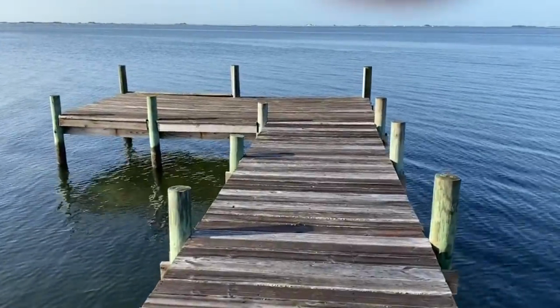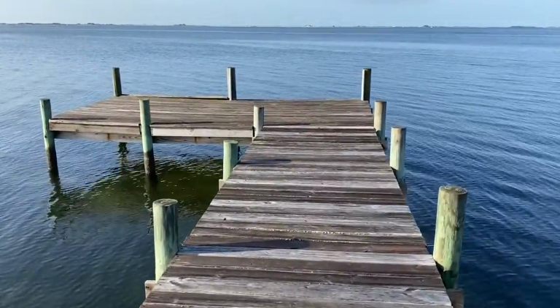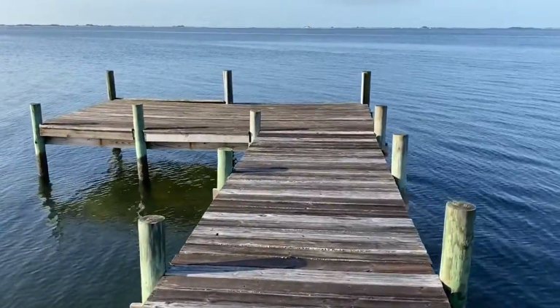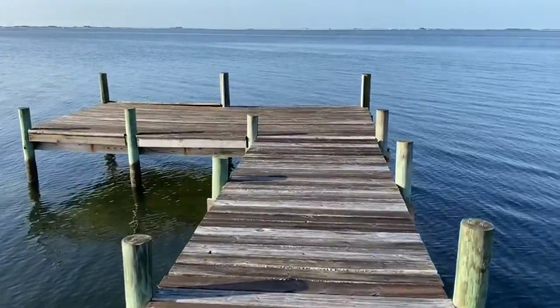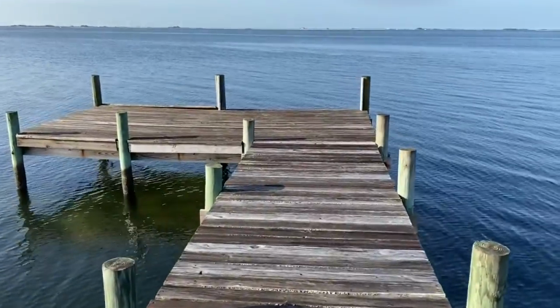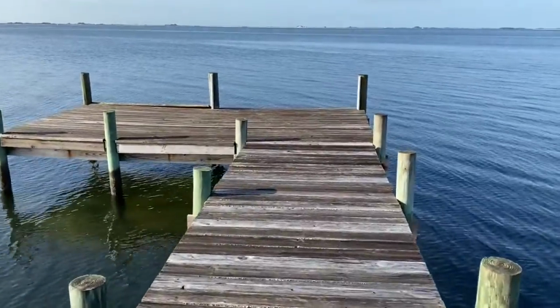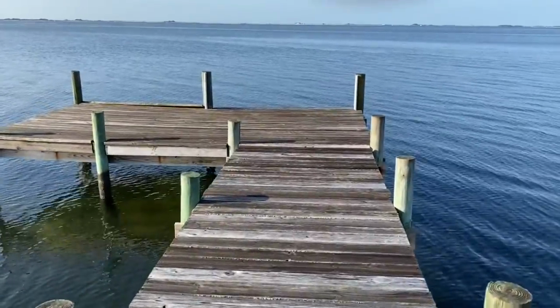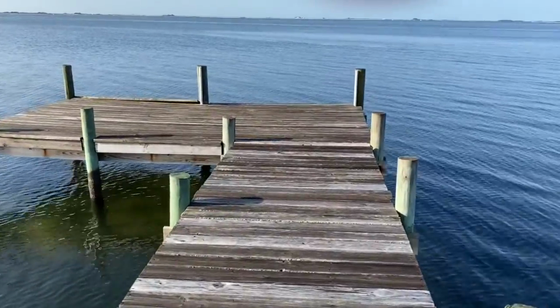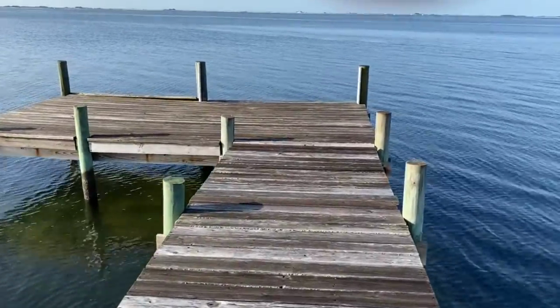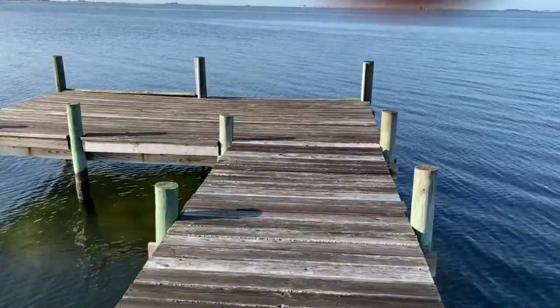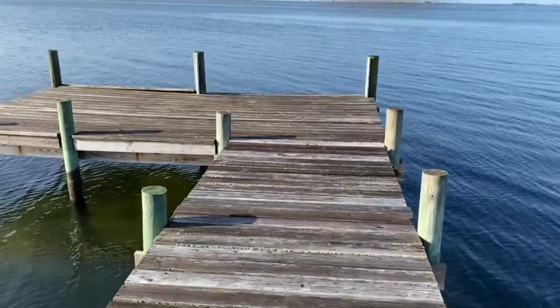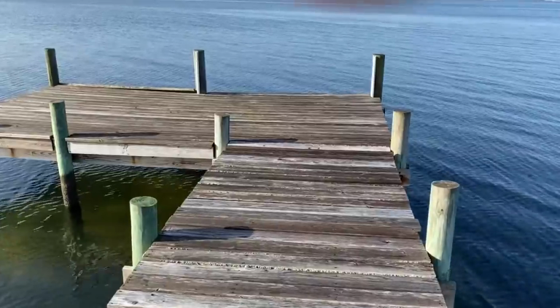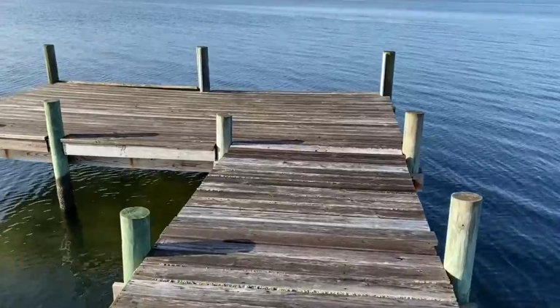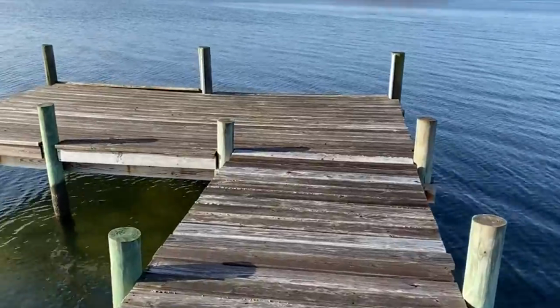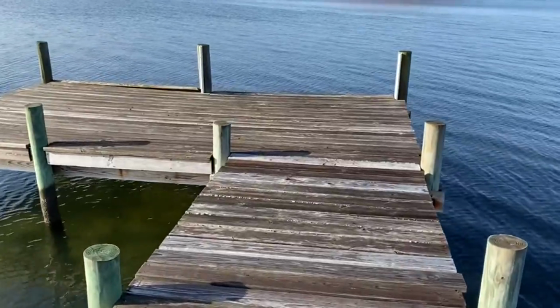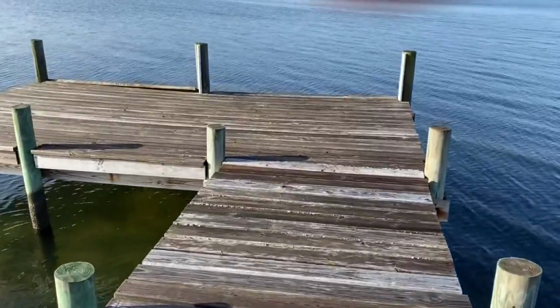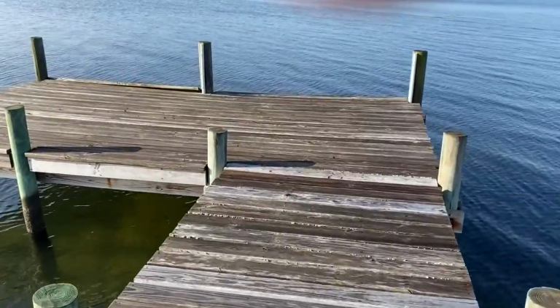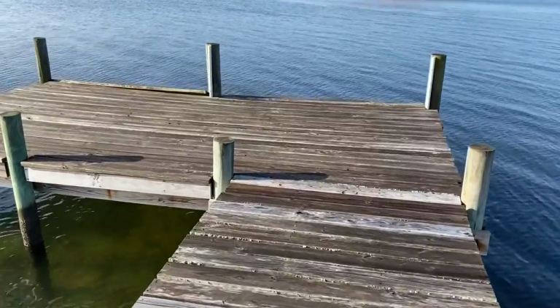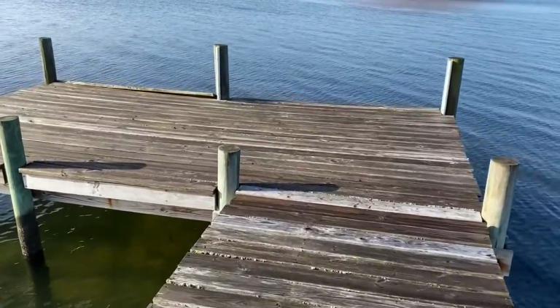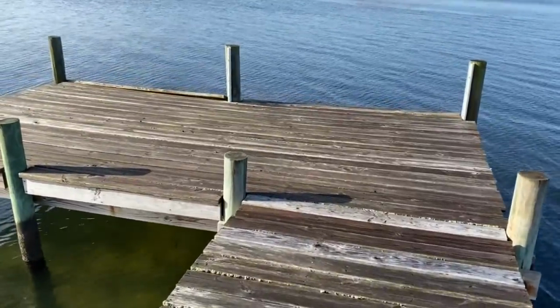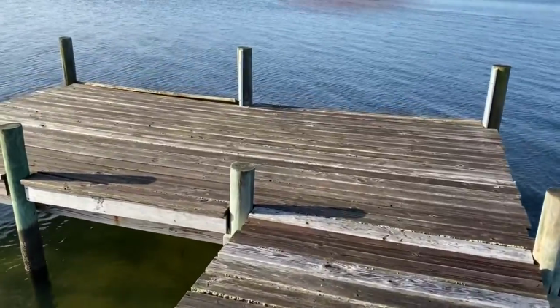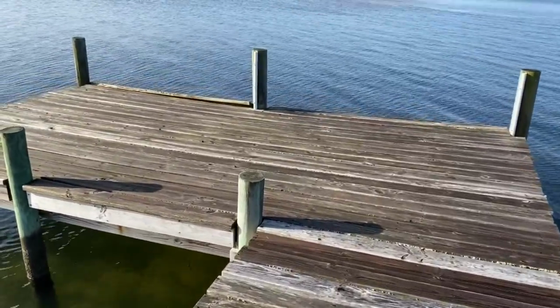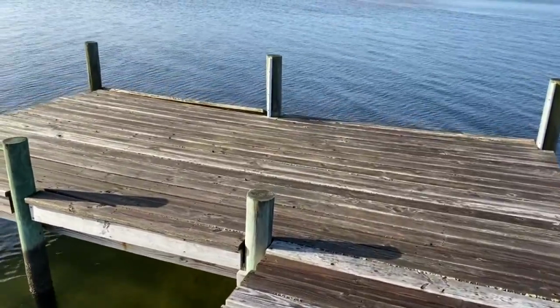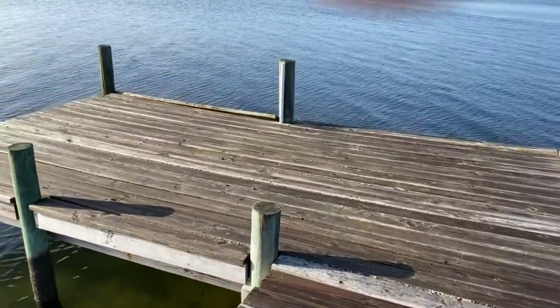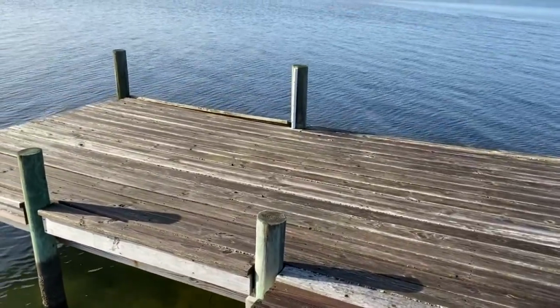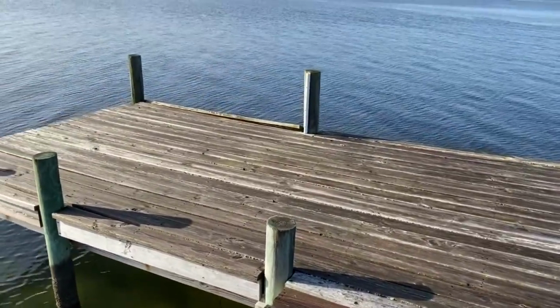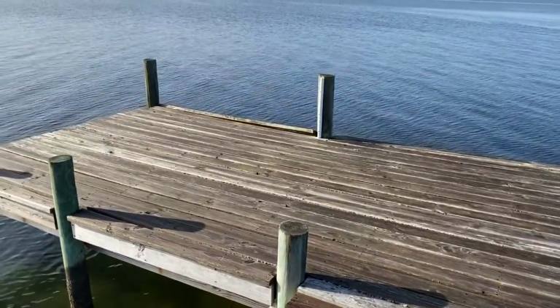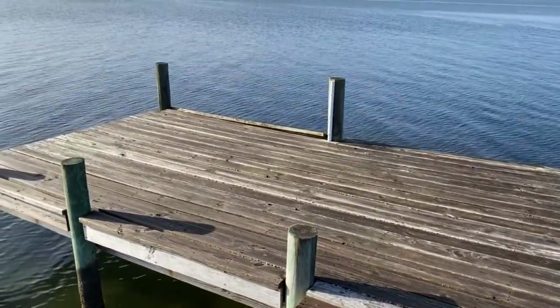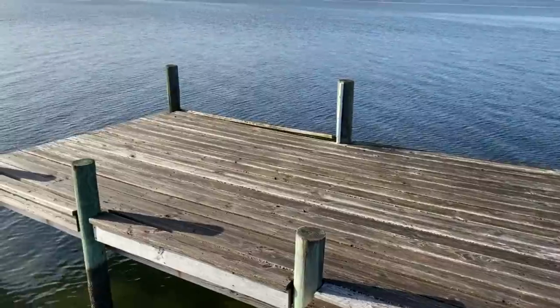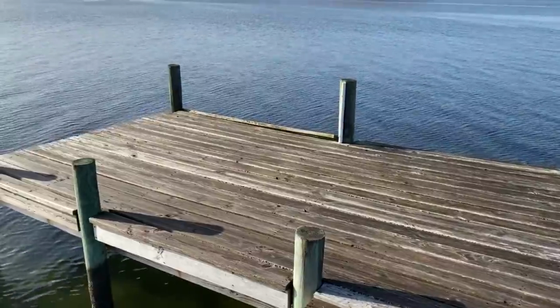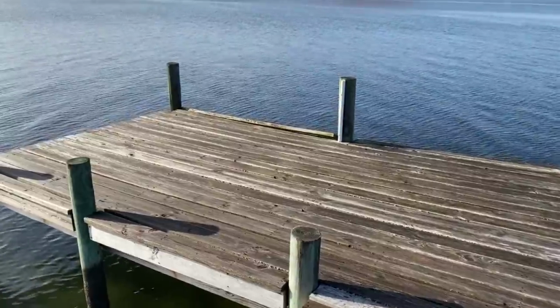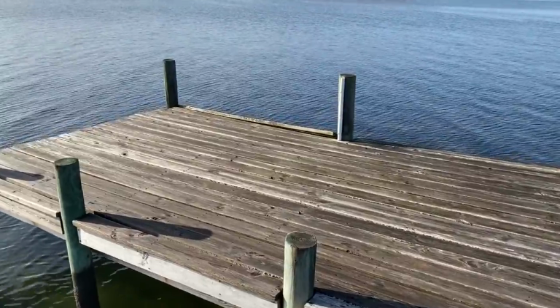We're going to be installing through-flow decking on the platform out here. Also, this dock is pretty low, so that'll help protect the platform against uplift or storm surges.